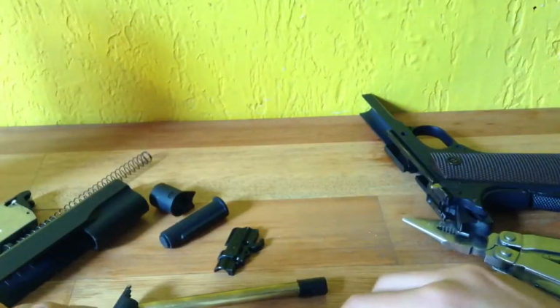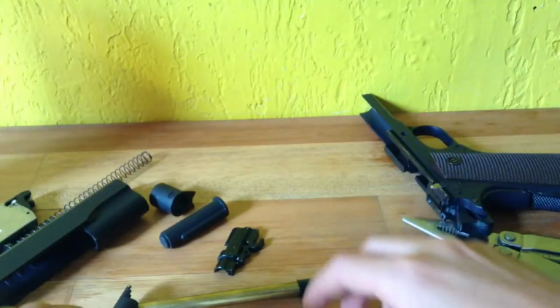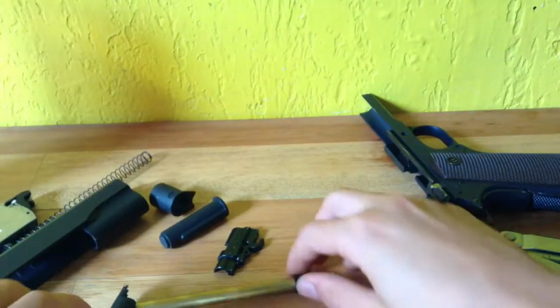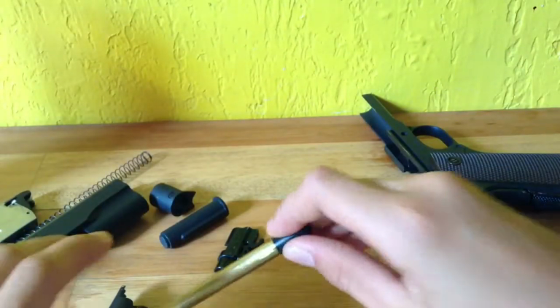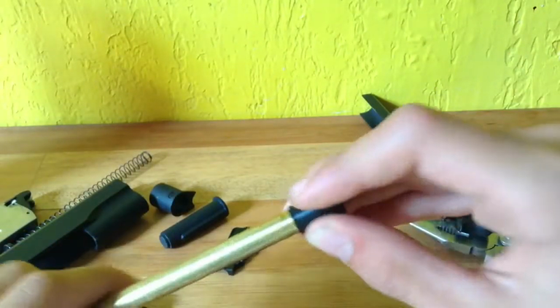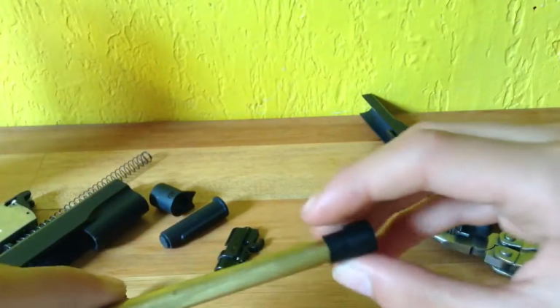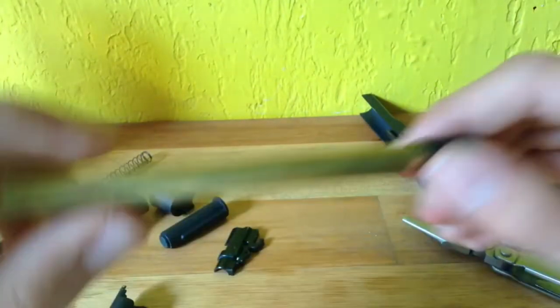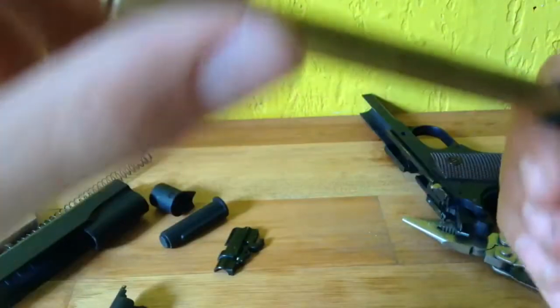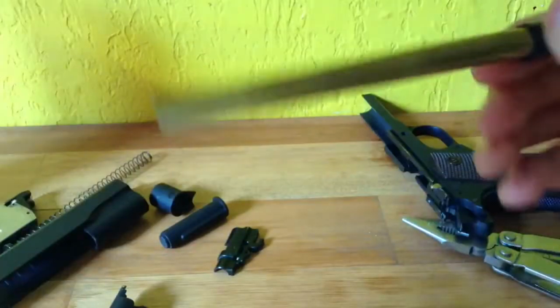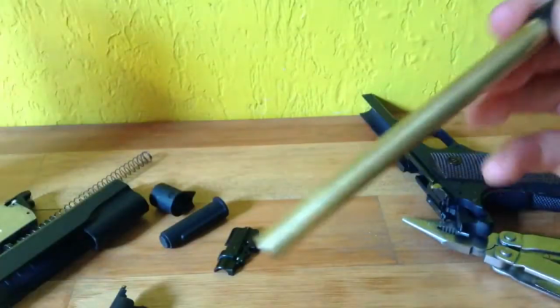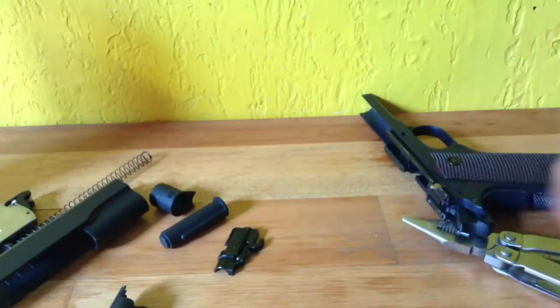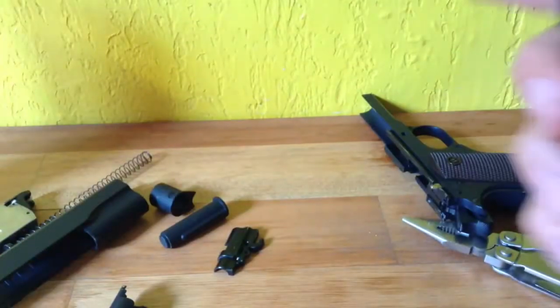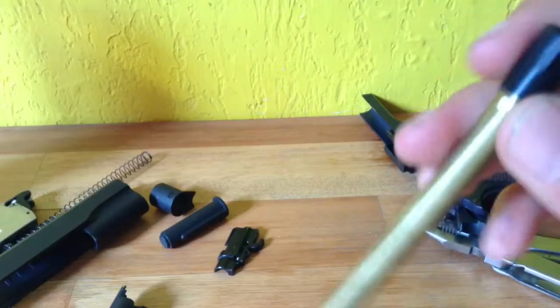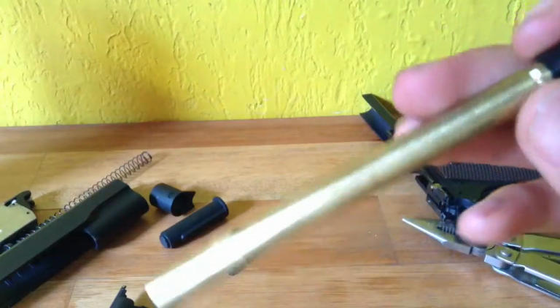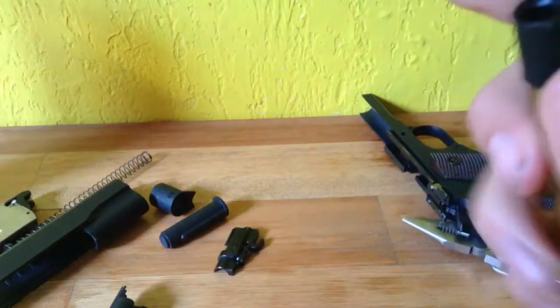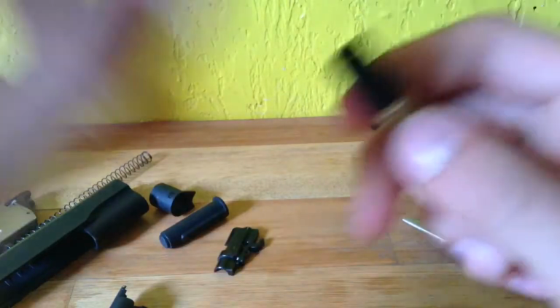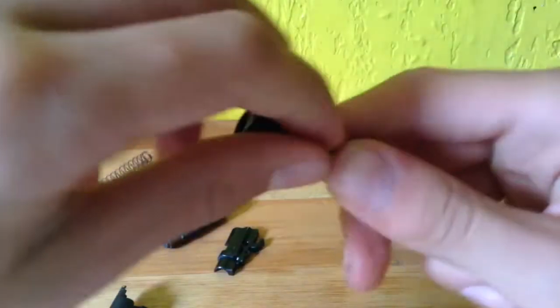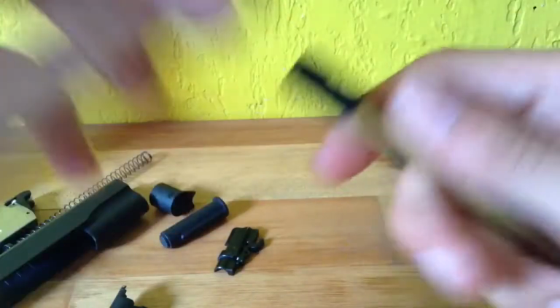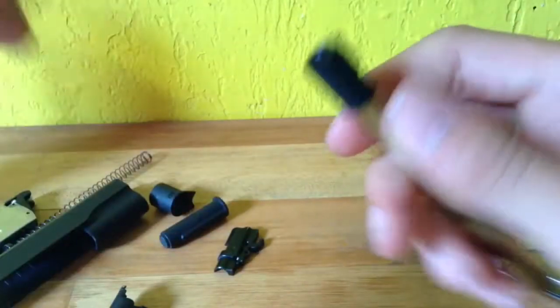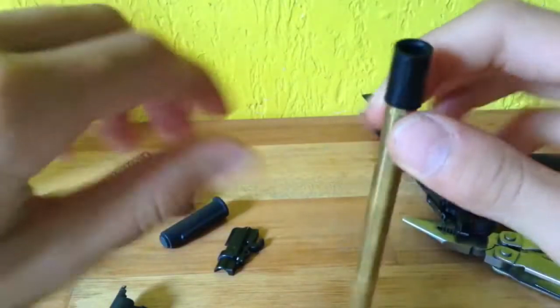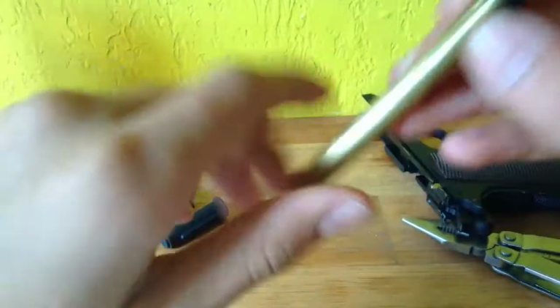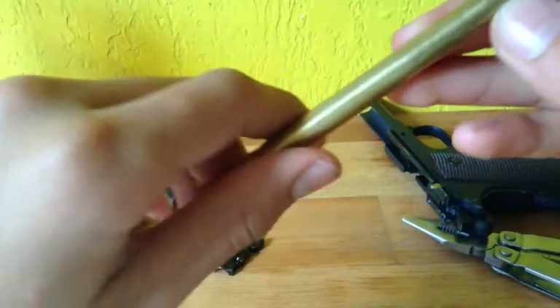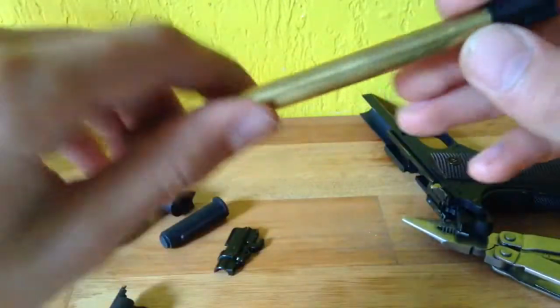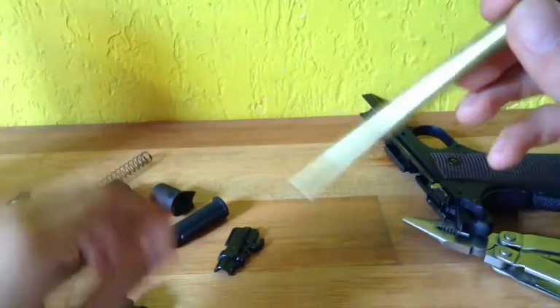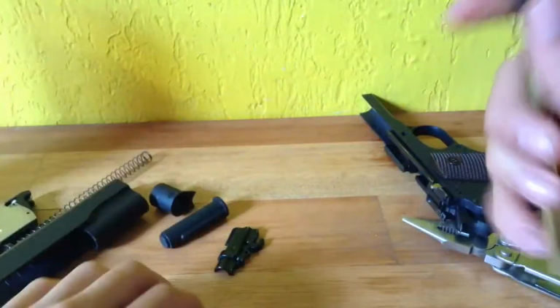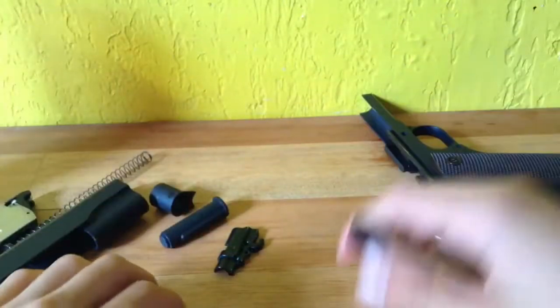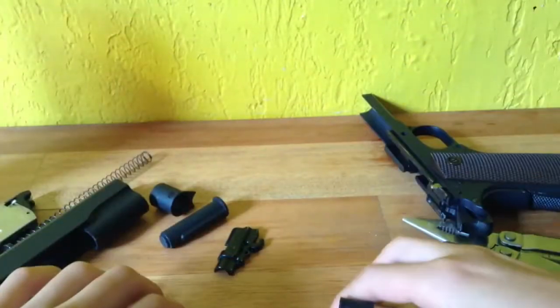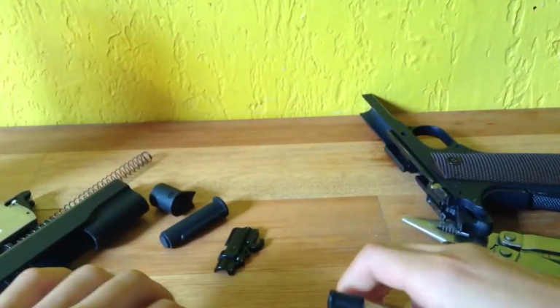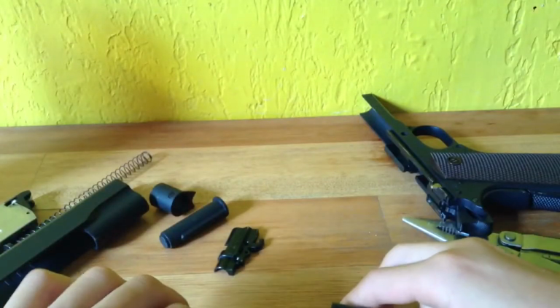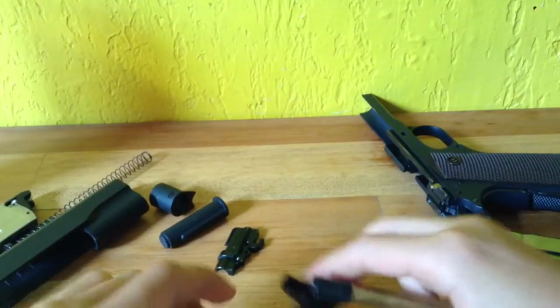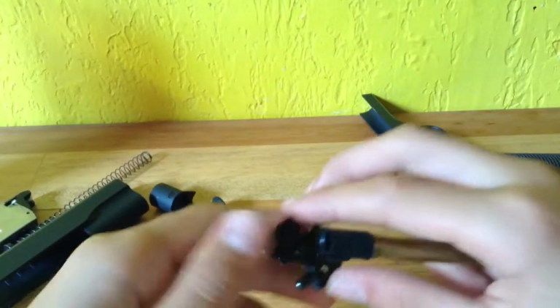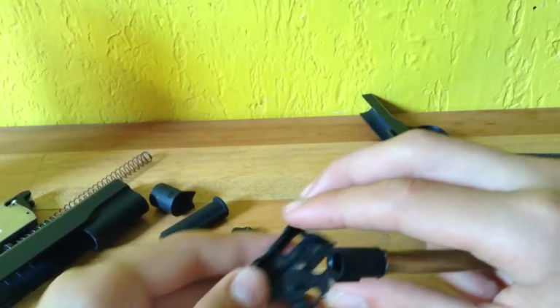If you want to switch barrels, just take the bucking off and put it back again on the new barrel.